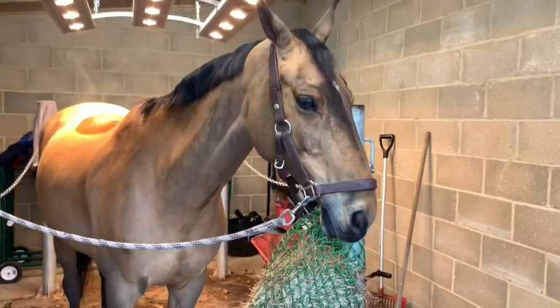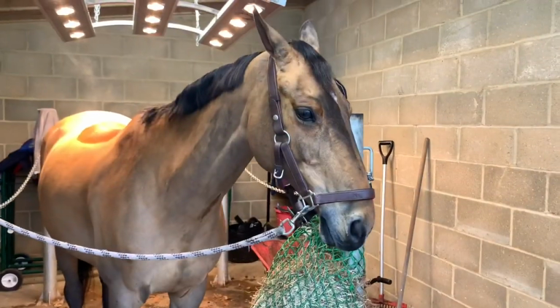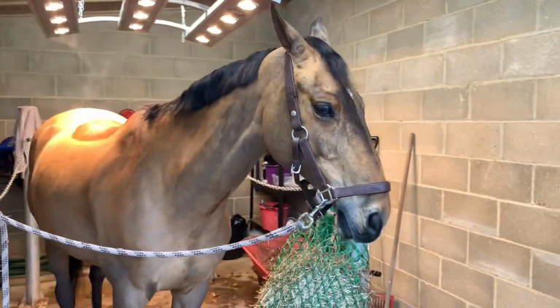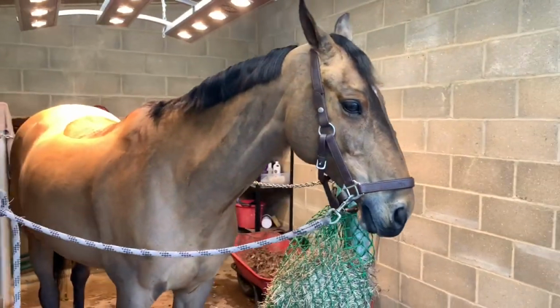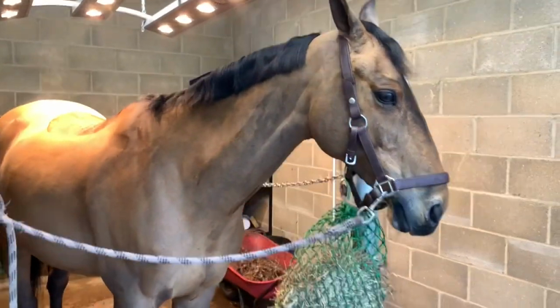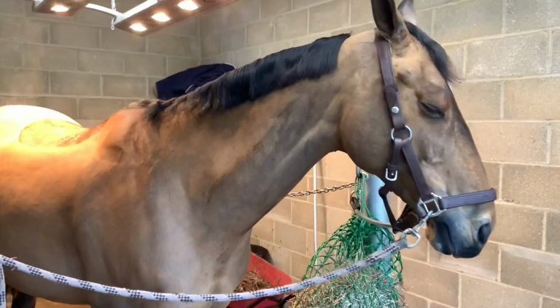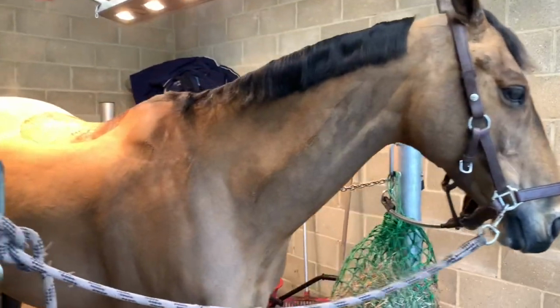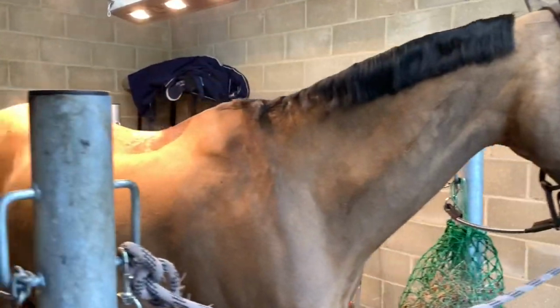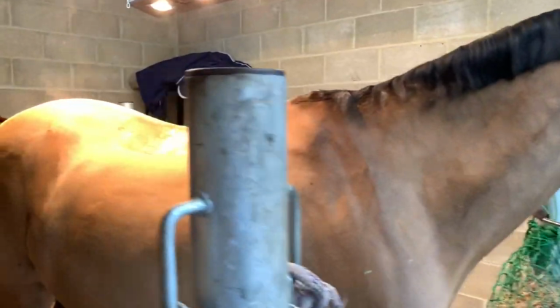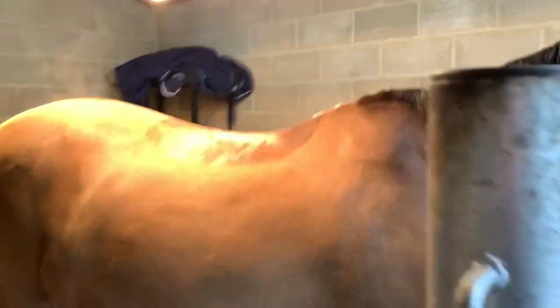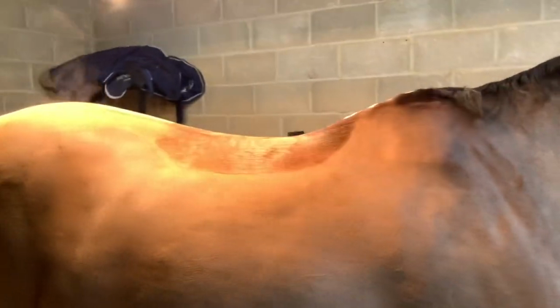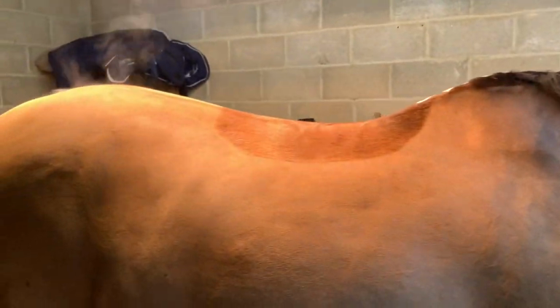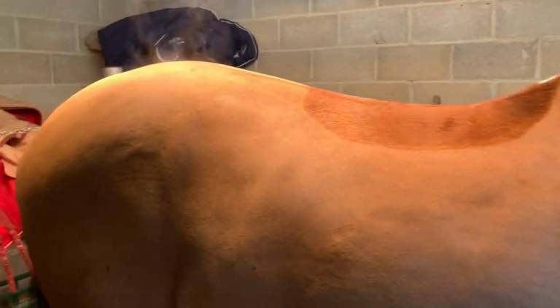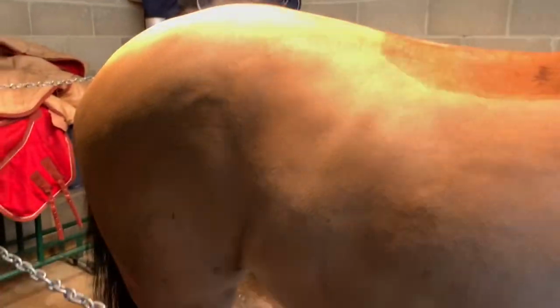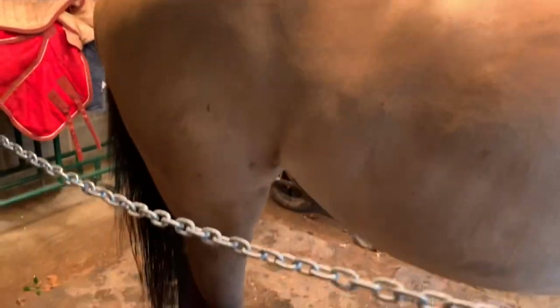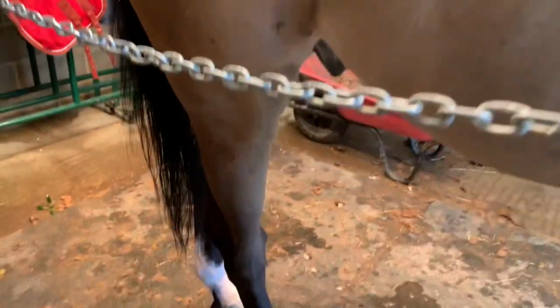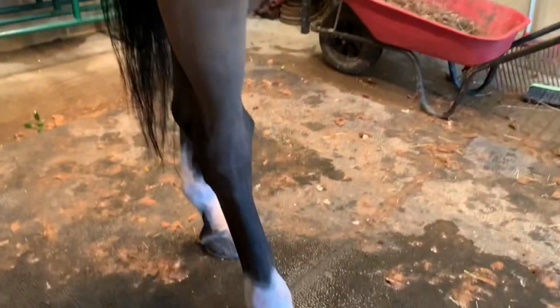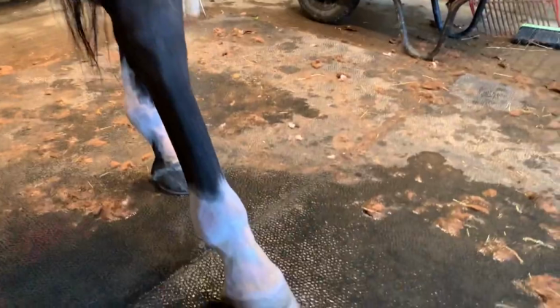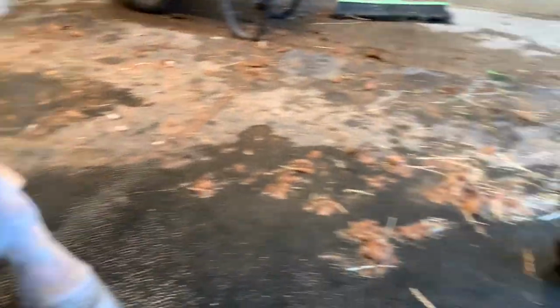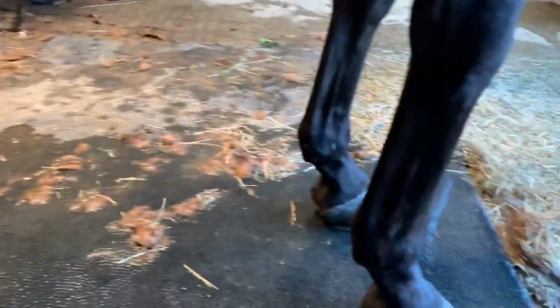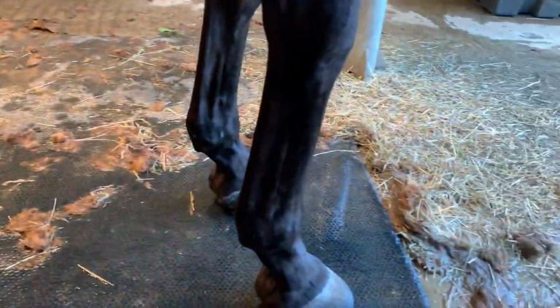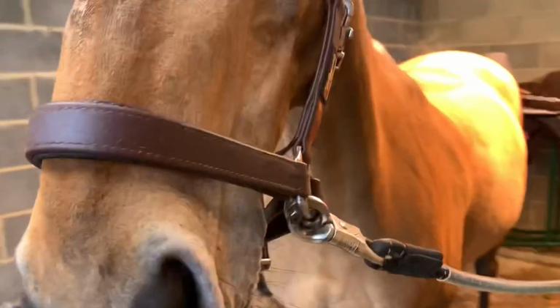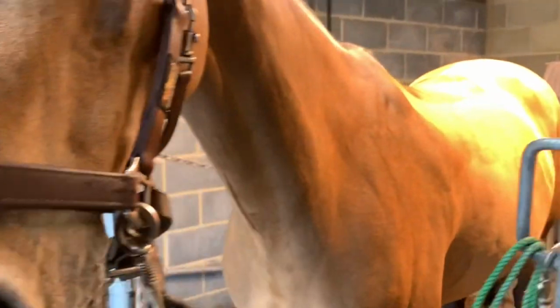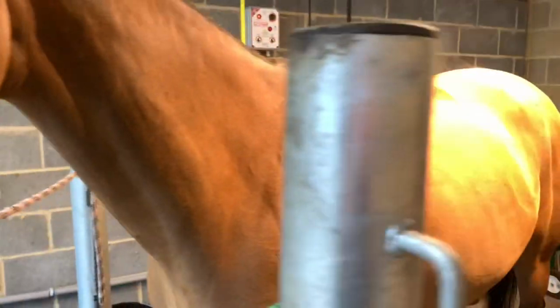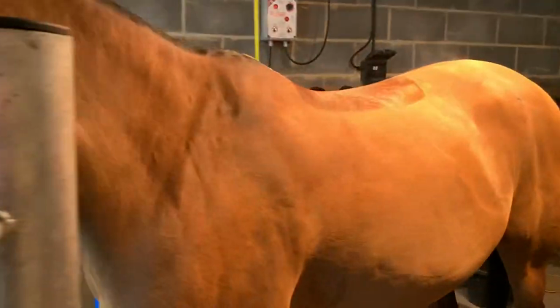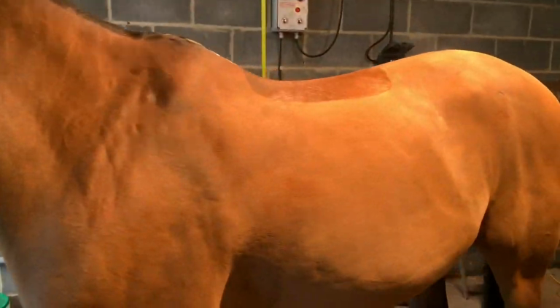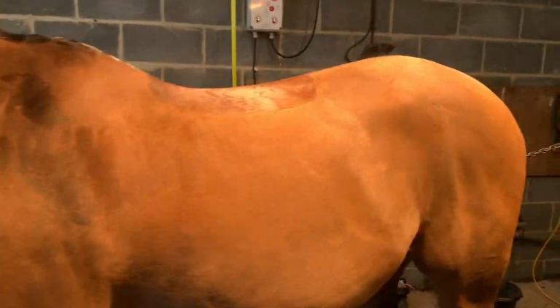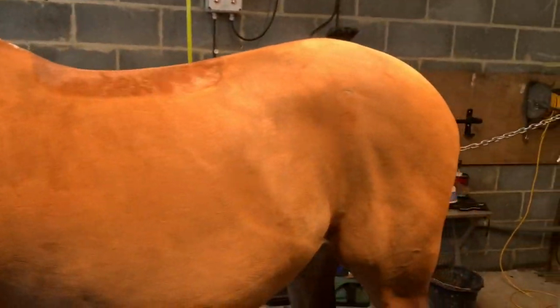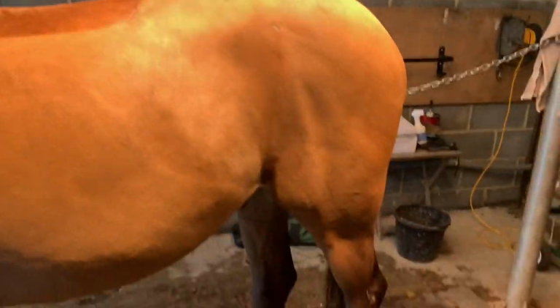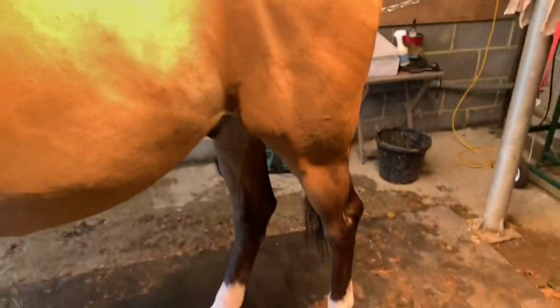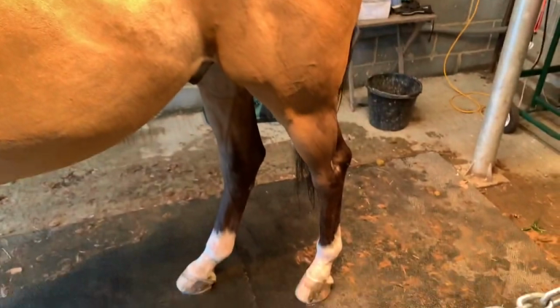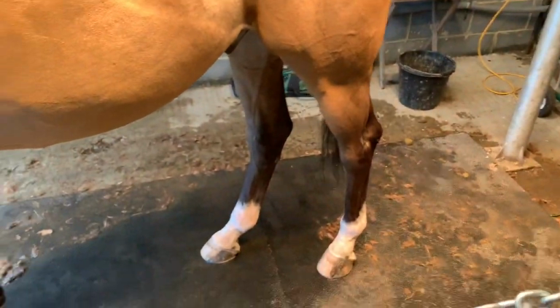So he's been Dettol'd off and is looking a lot smarter - a lot less grubby. Got all the dust and stuff off of him. Looking a lot better, and finally looking like a show jumper again, ready to get back out.